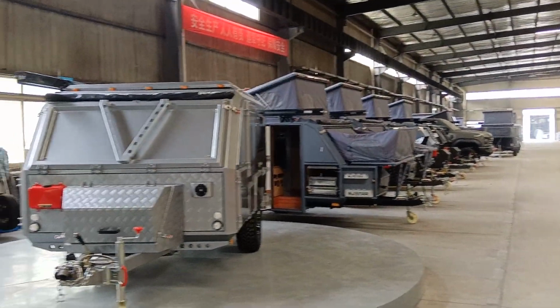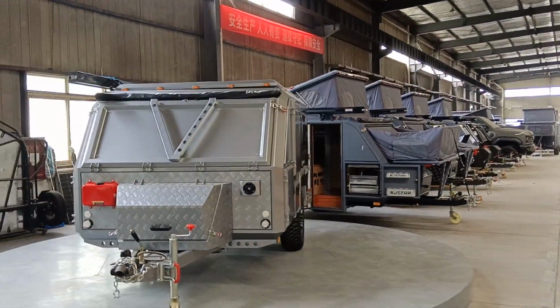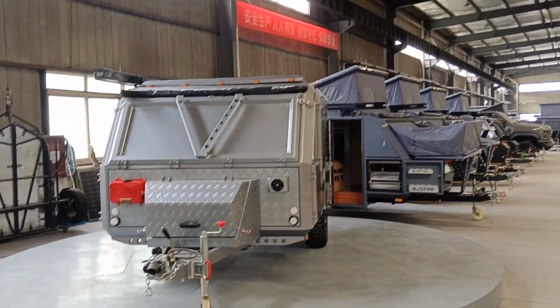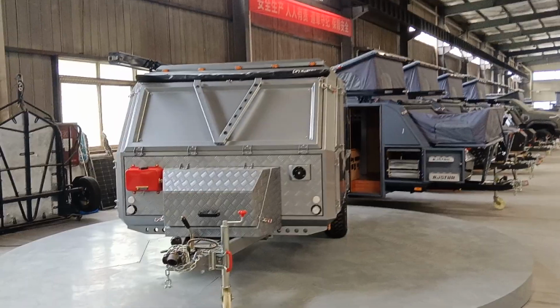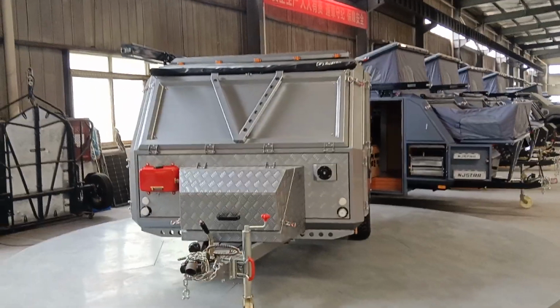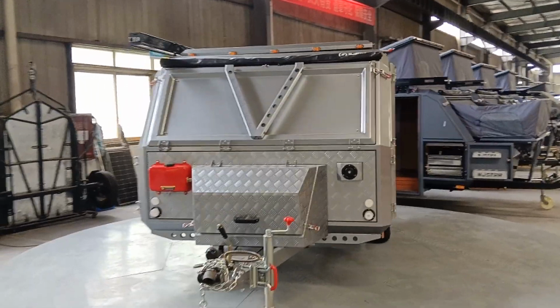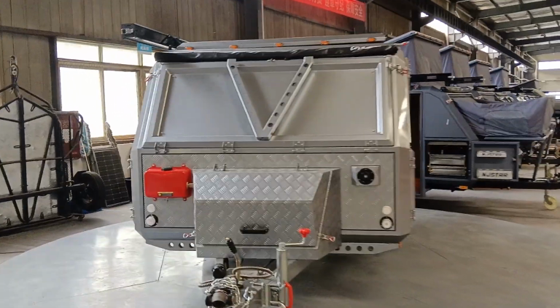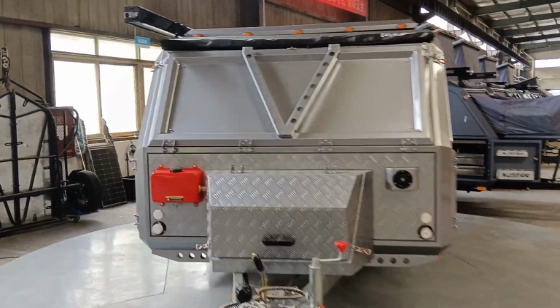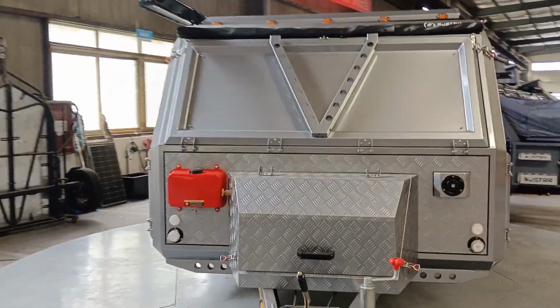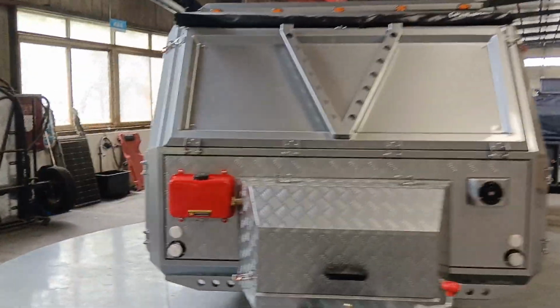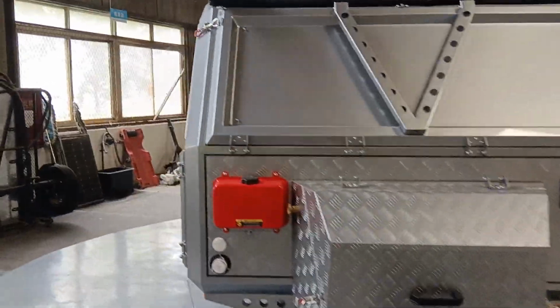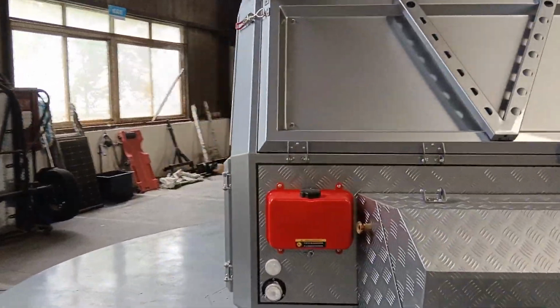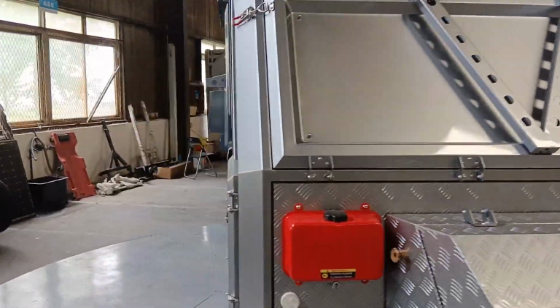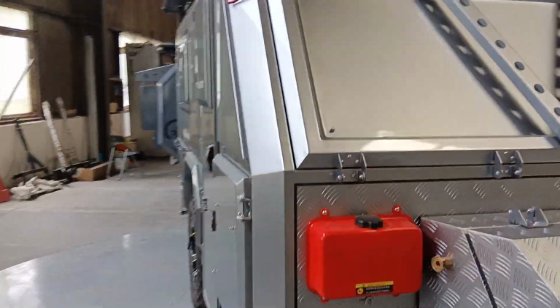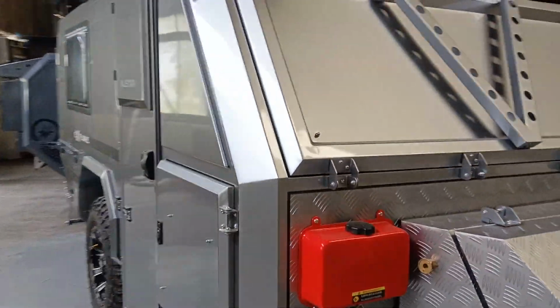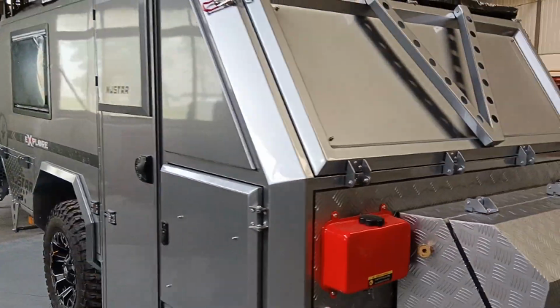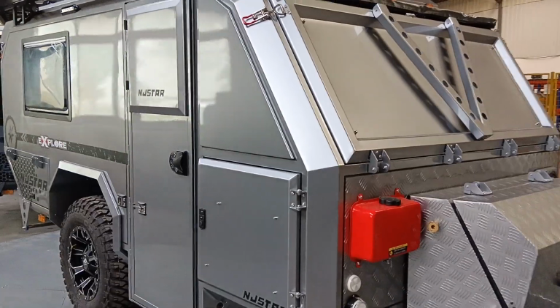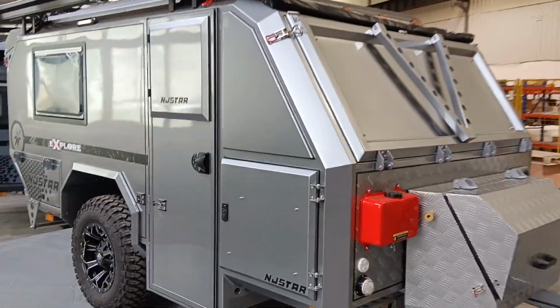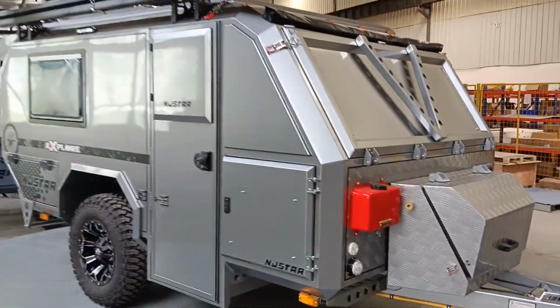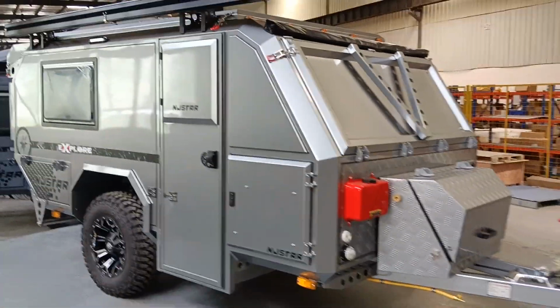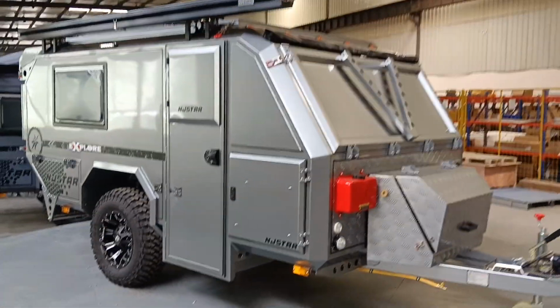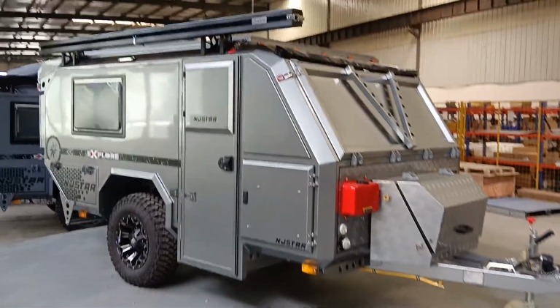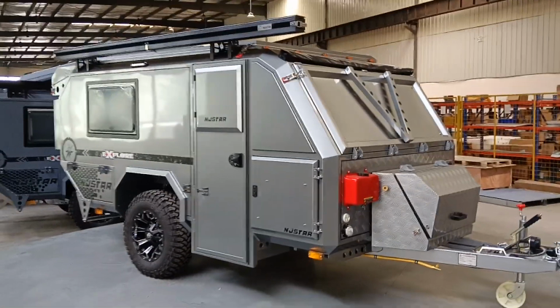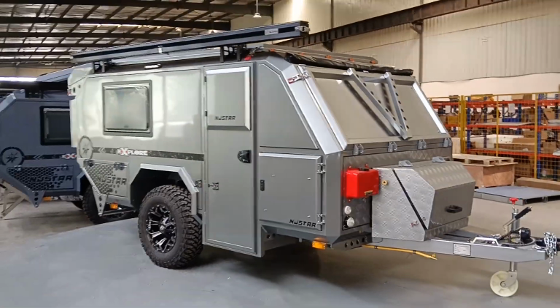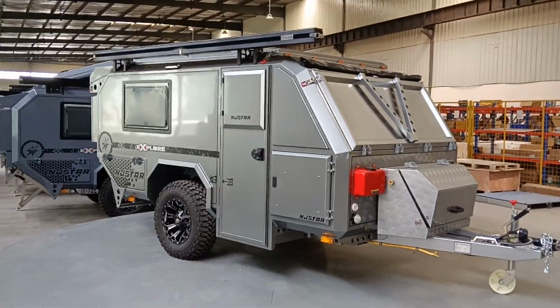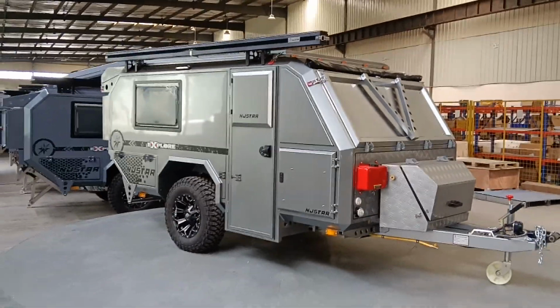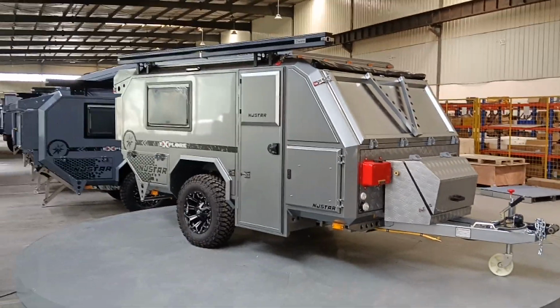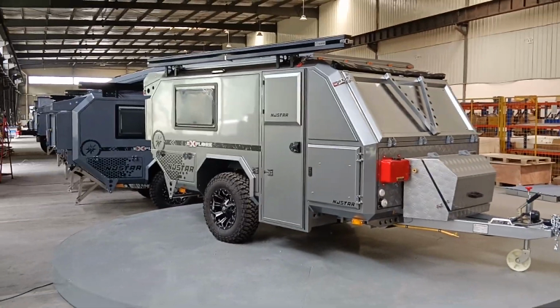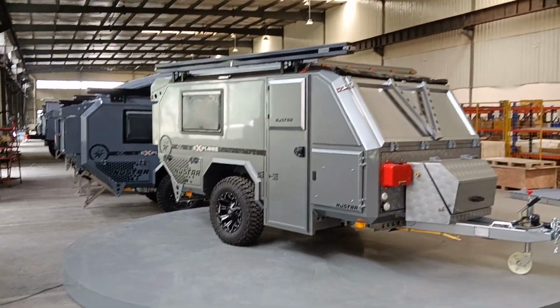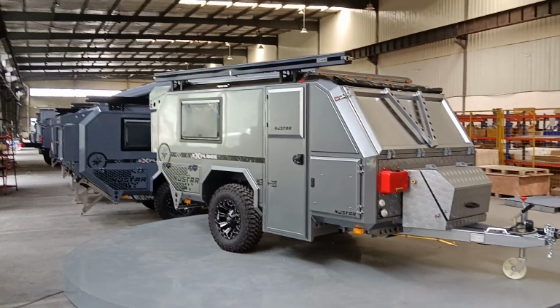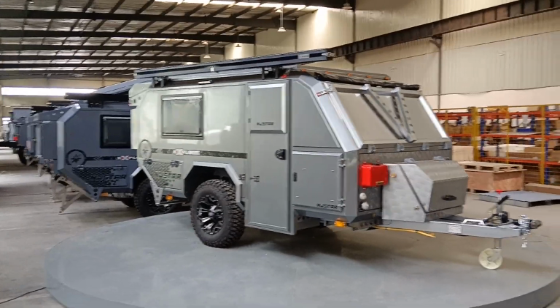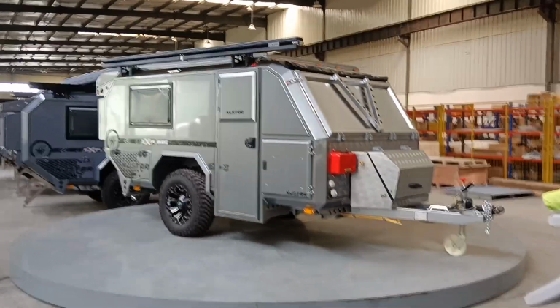Everything is equipped here to make these unique trailers. This view is very unique — you can really appreciate the full operation from this angle.